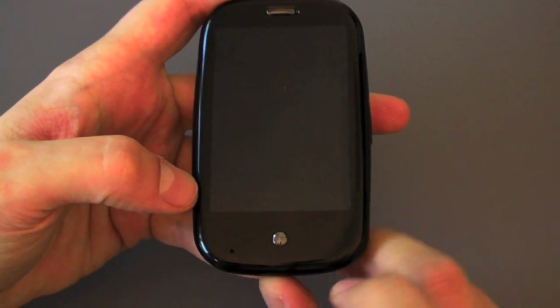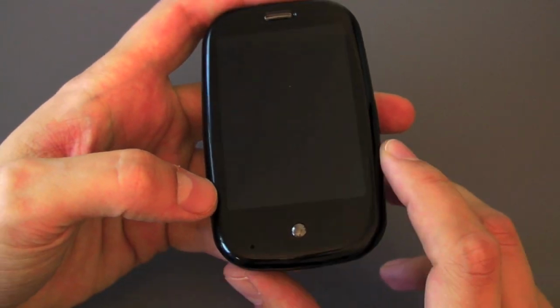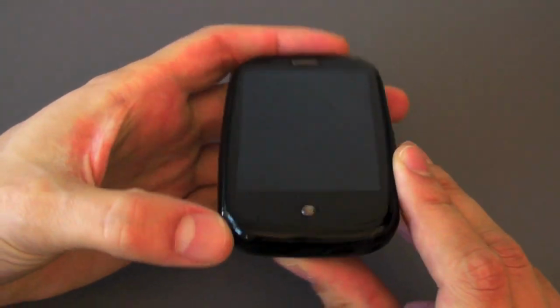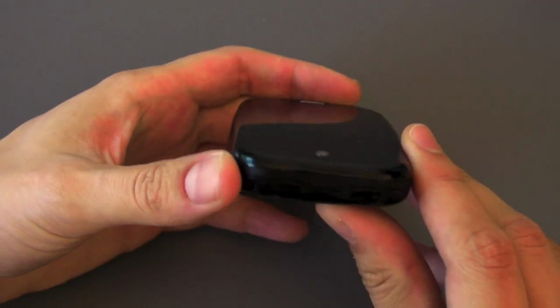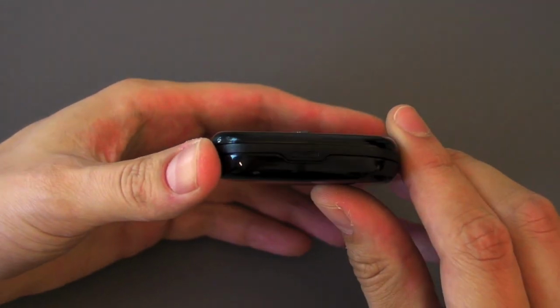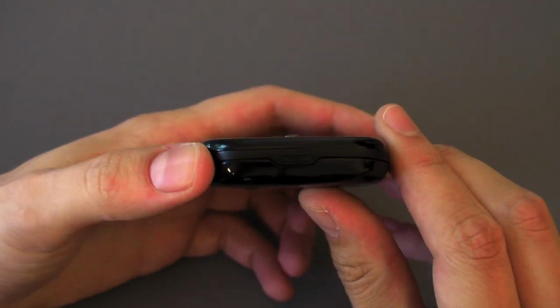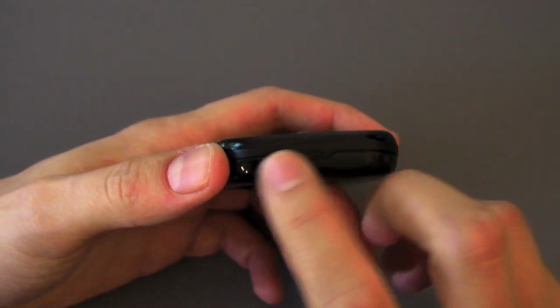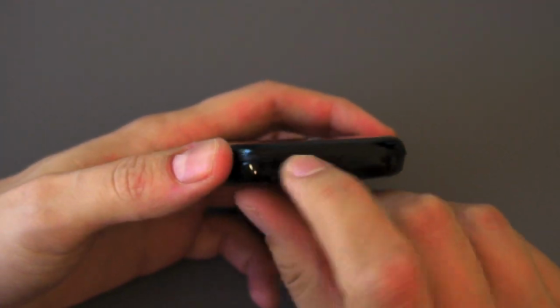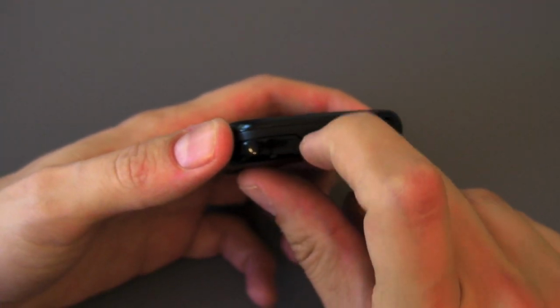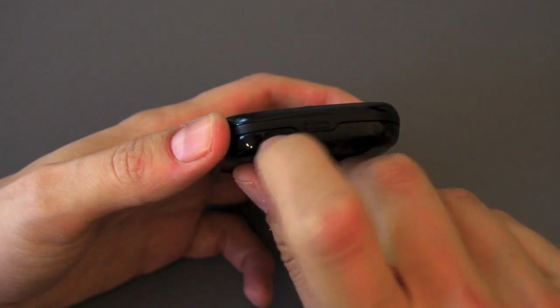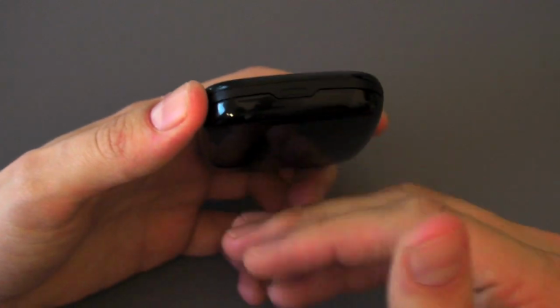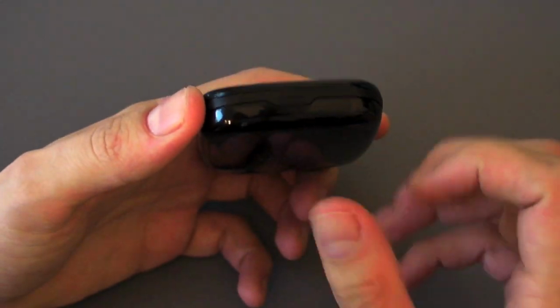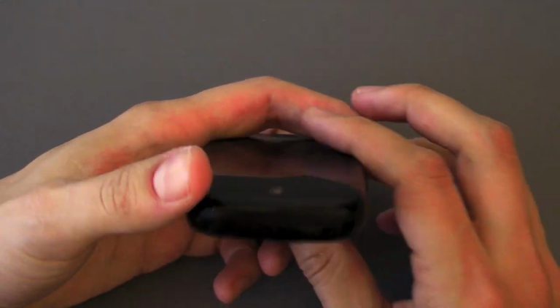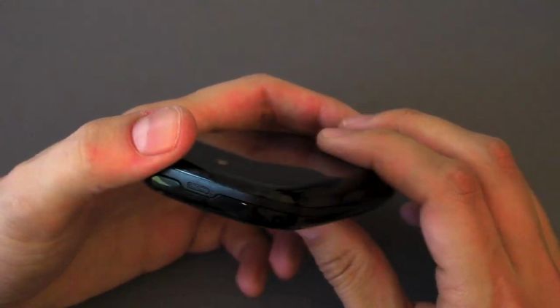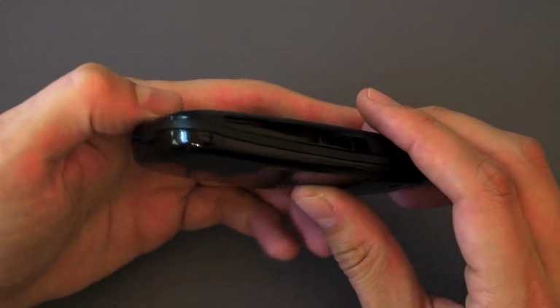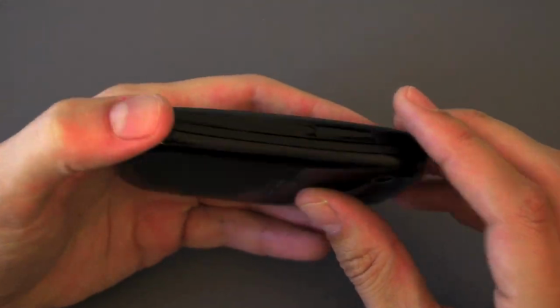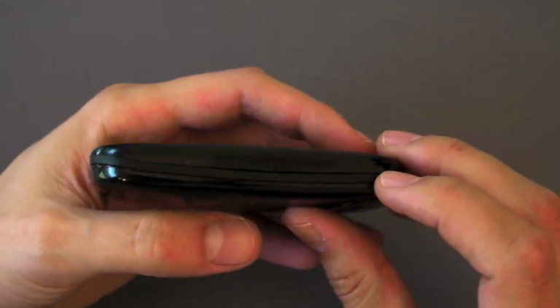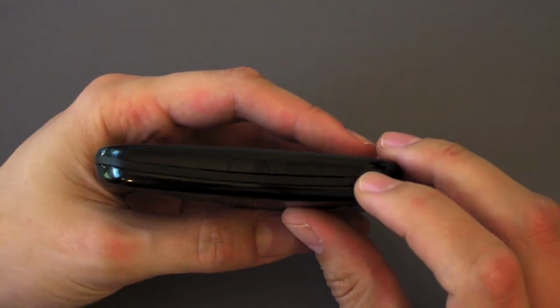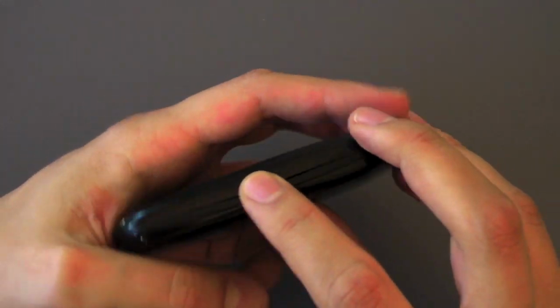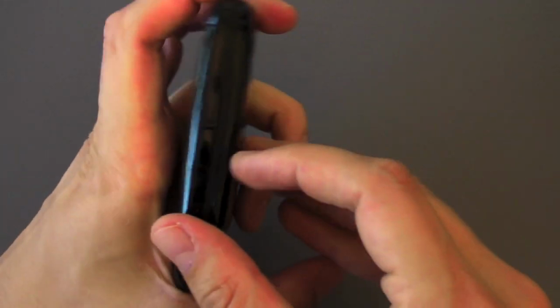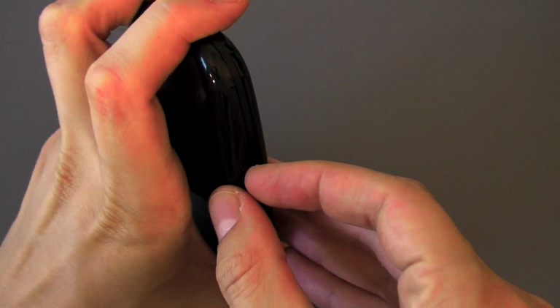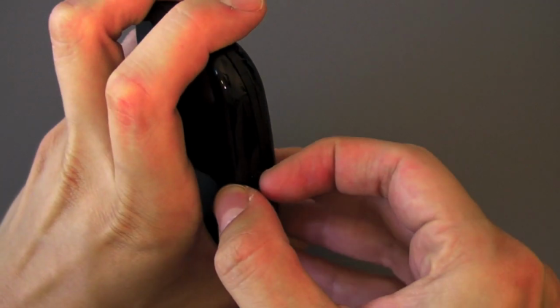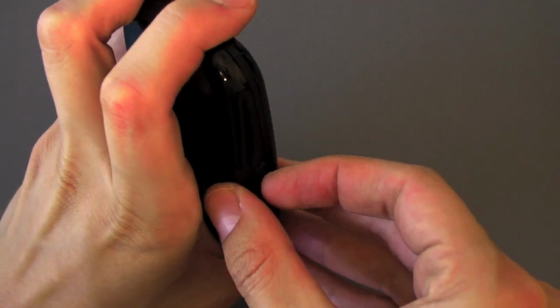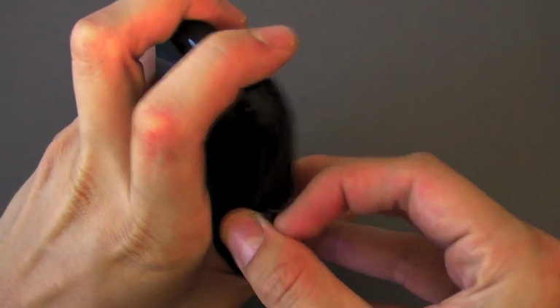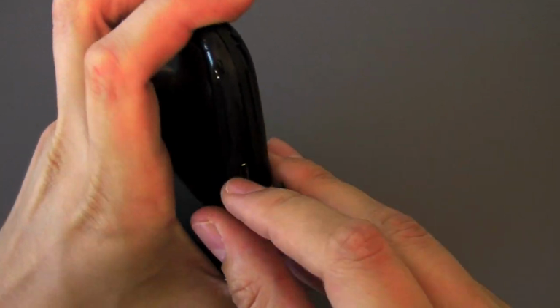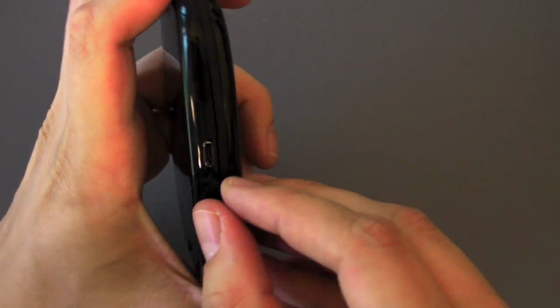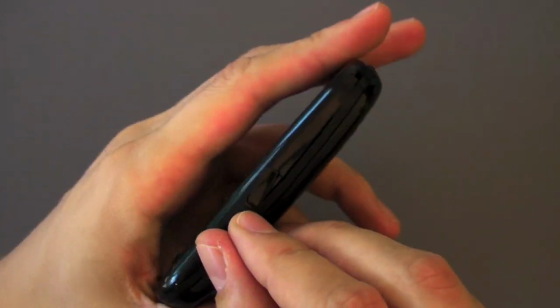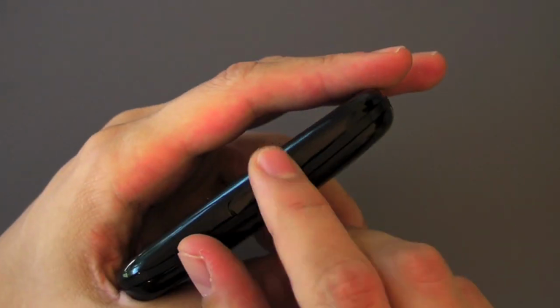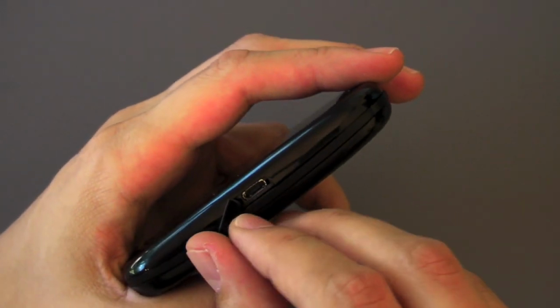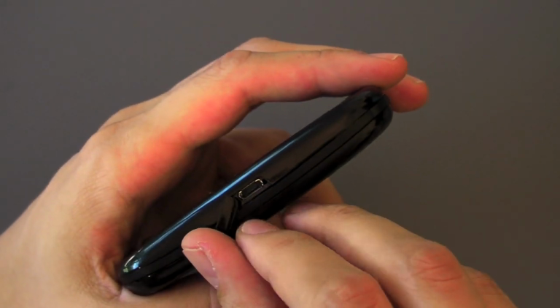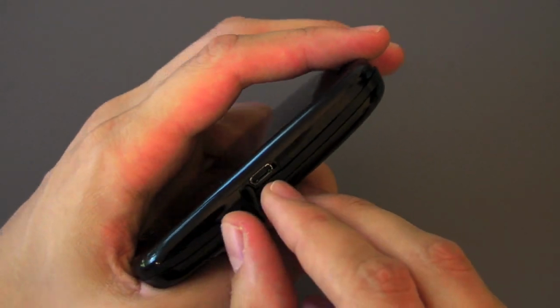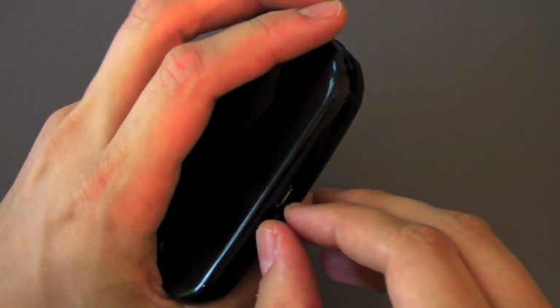Down on the very bottom we've got nothing but a little tab, a little button to push to remove the battery door — take a look at our Touchstone video for more details on that because it's kind of complicated. Over on the right side we have the door to cover the micro USB port.